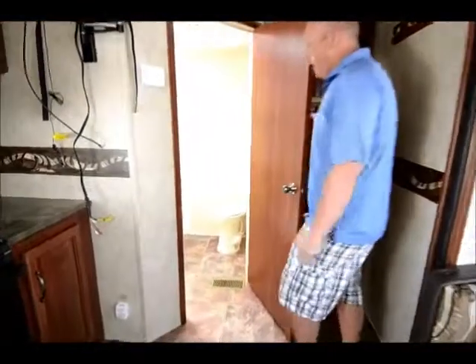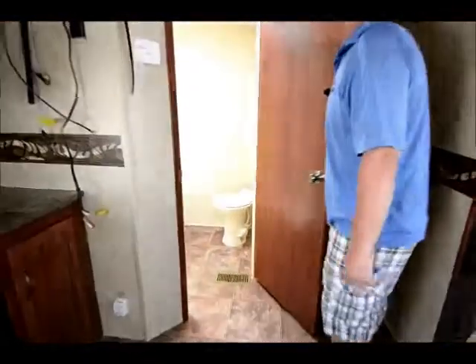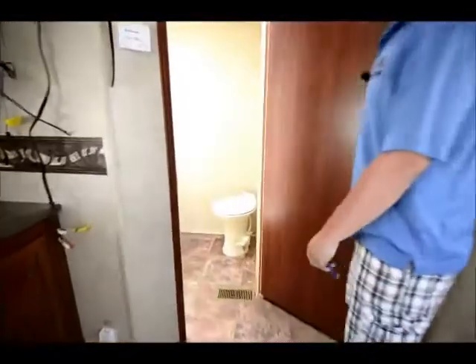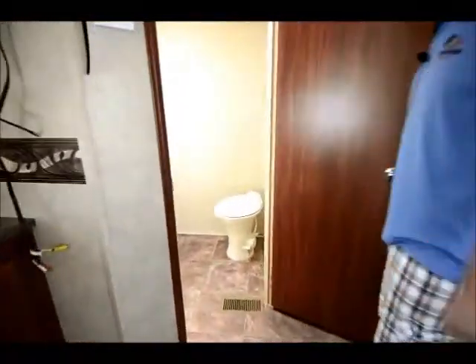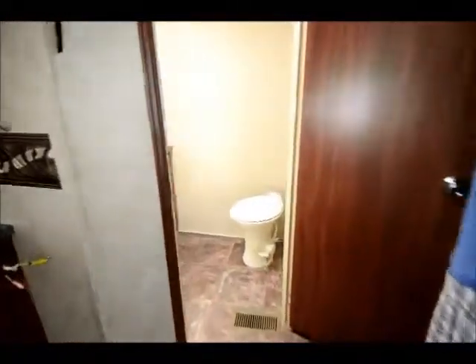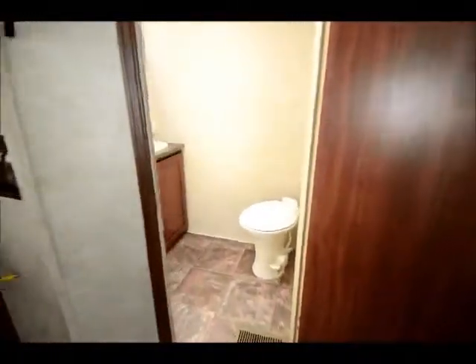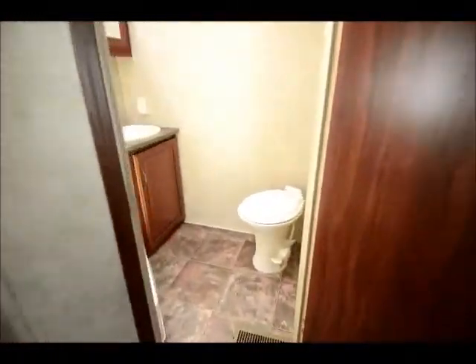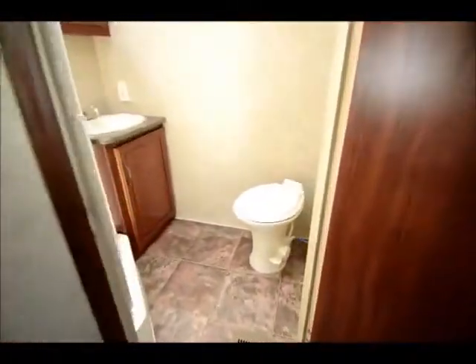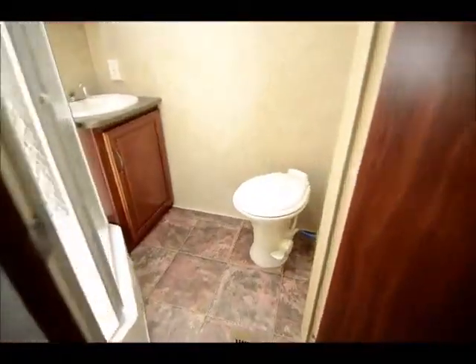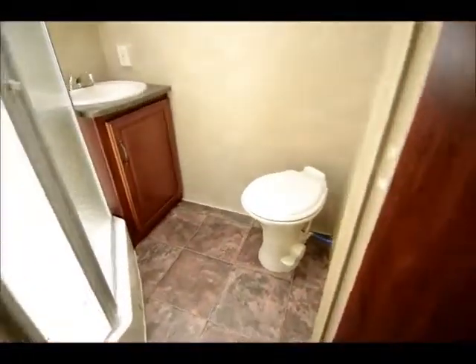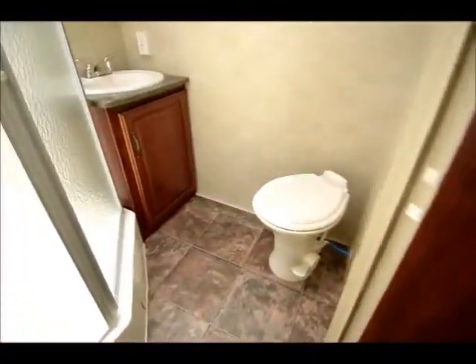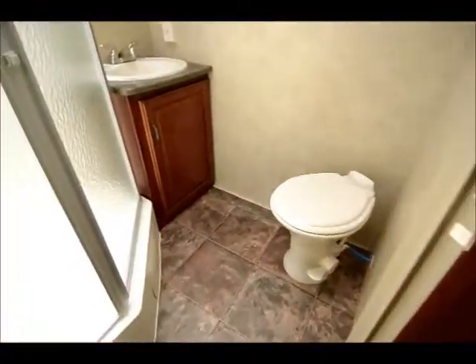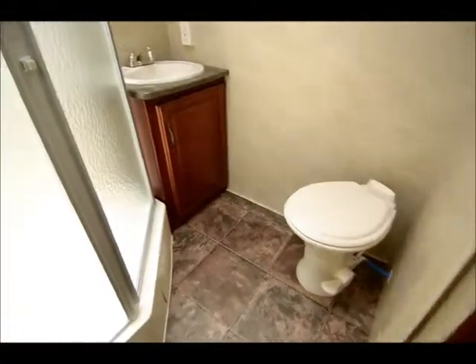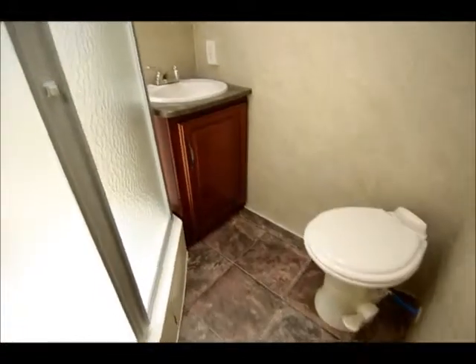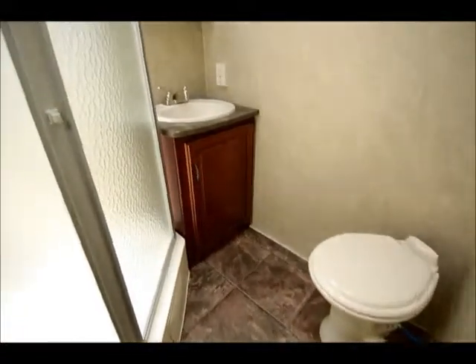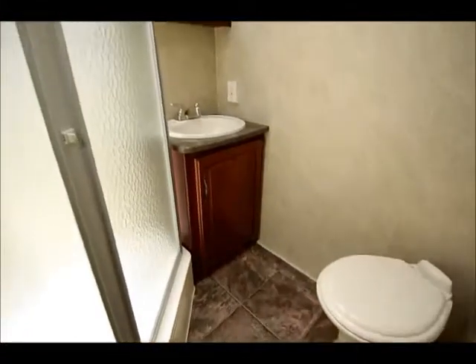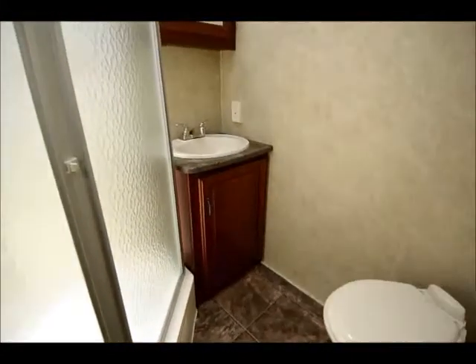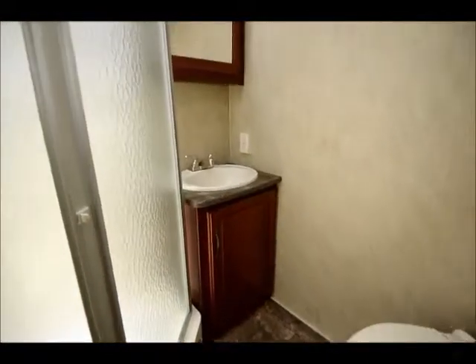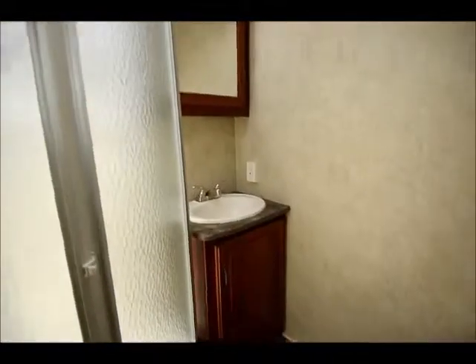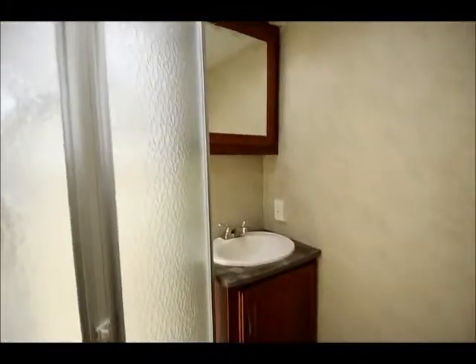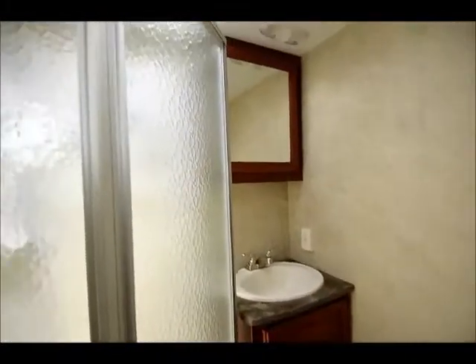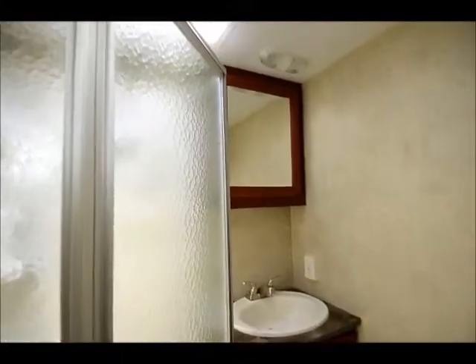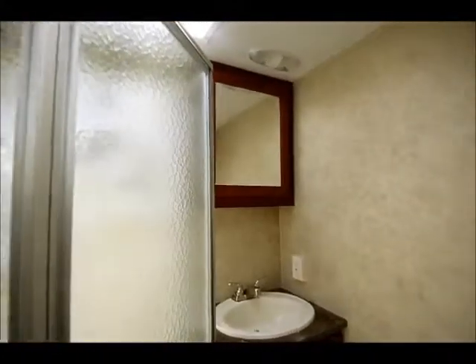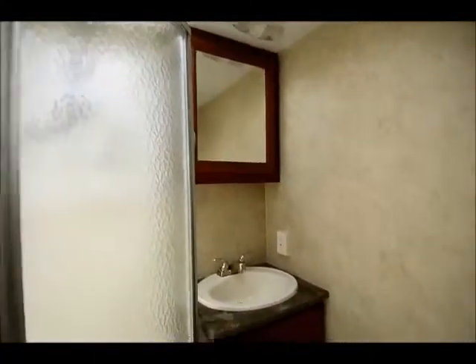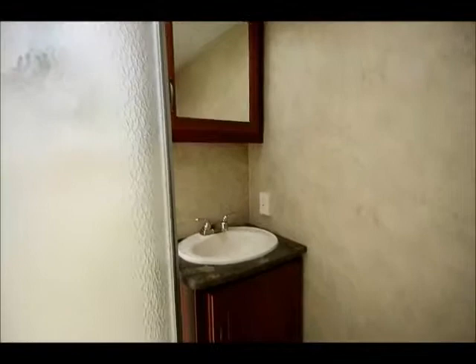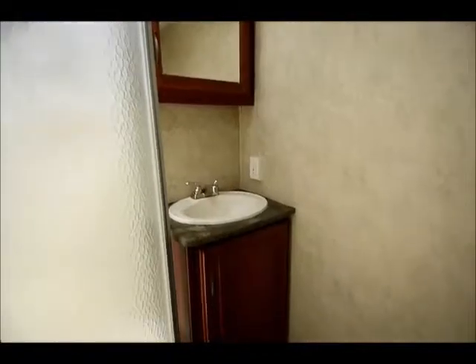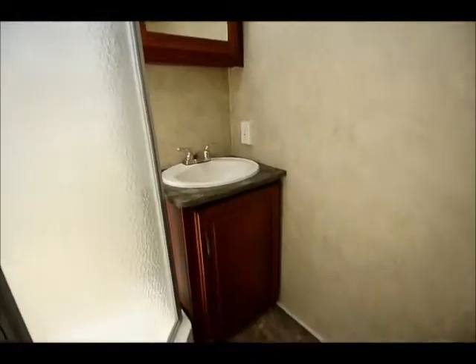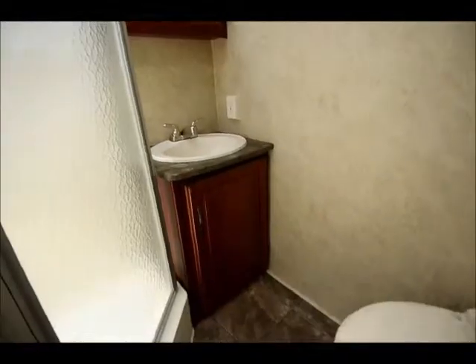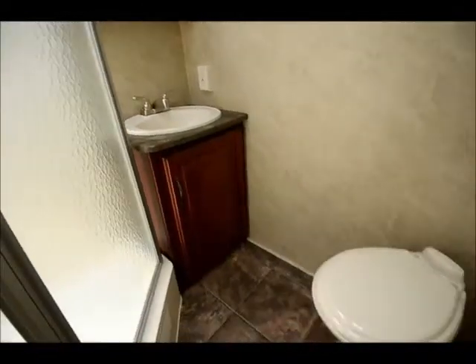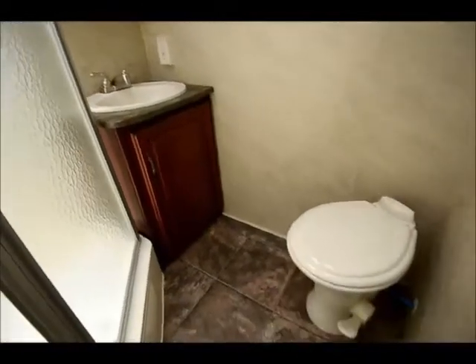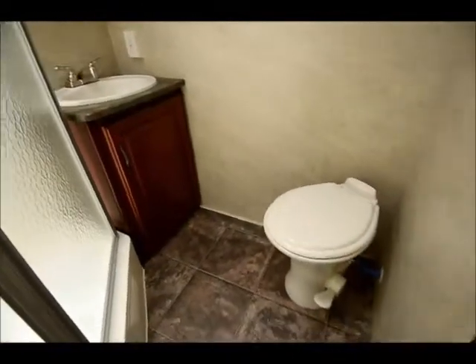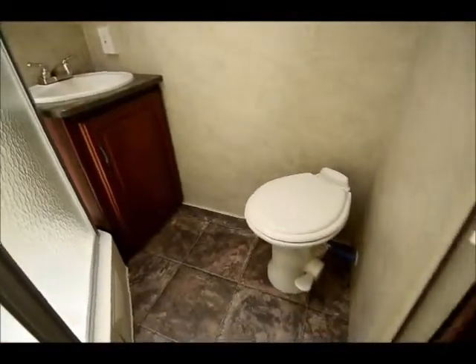As we move into the bathroom, you can see that it has not been sacrificed. Glass shower, porcelain toilet, with a skylight above. You actually have considerable room here for a smaller trailer.